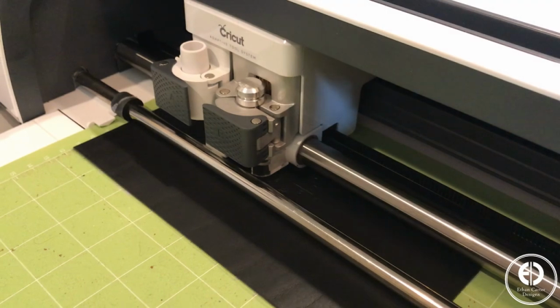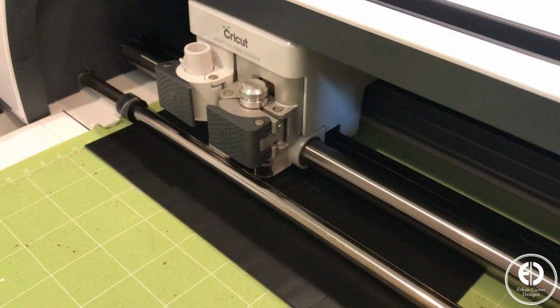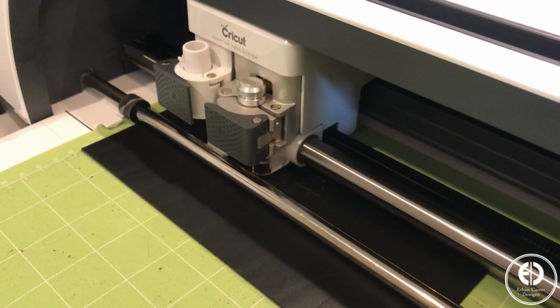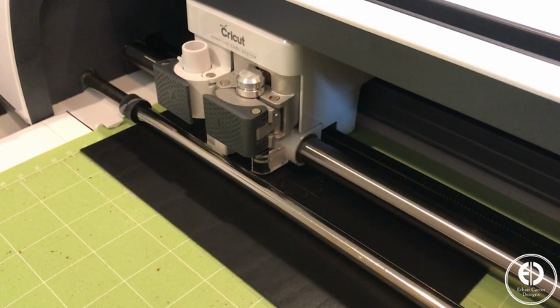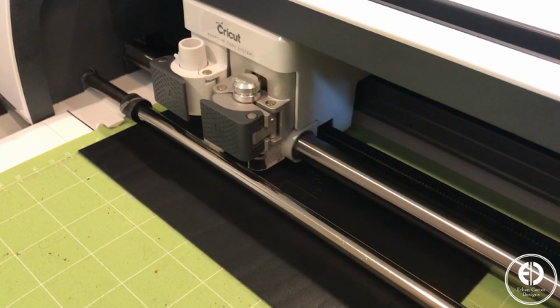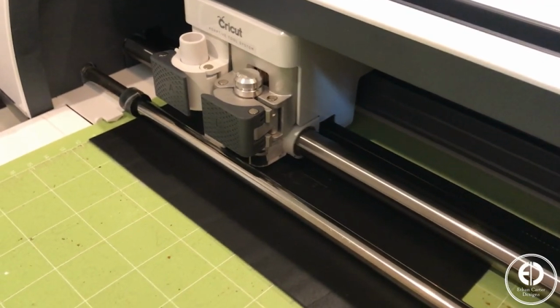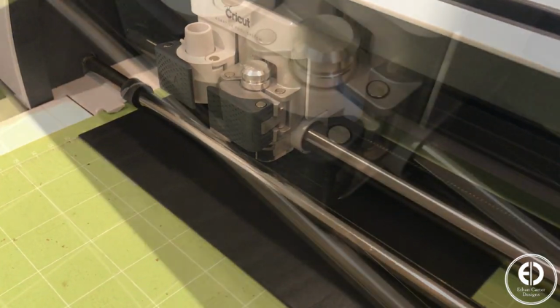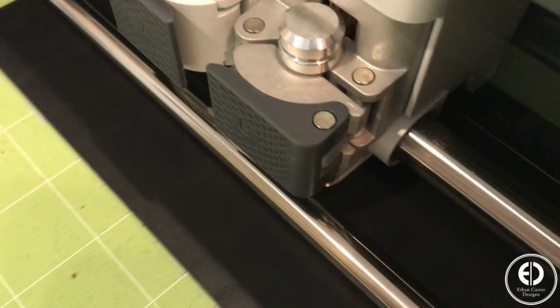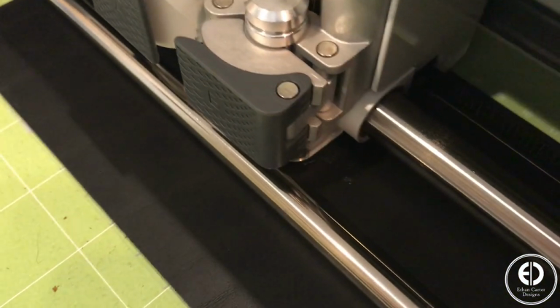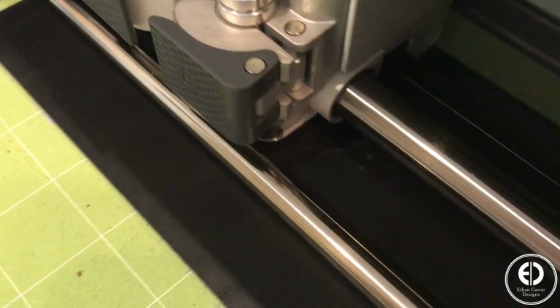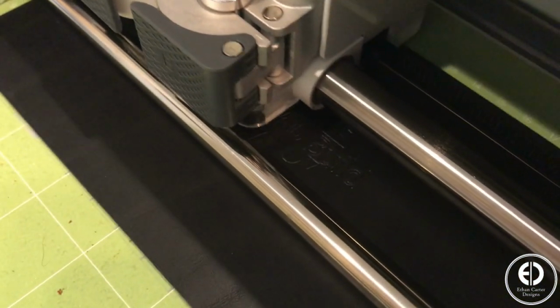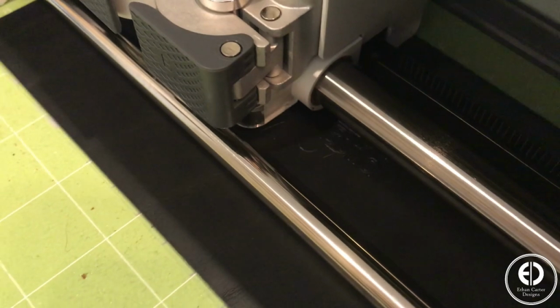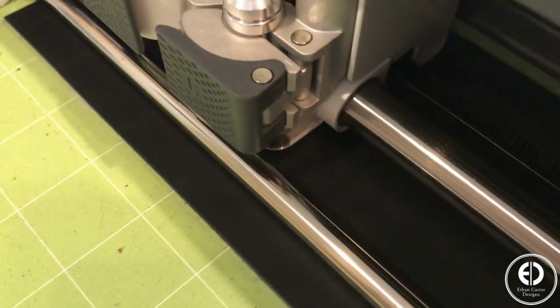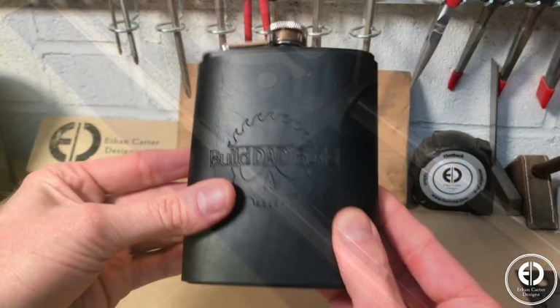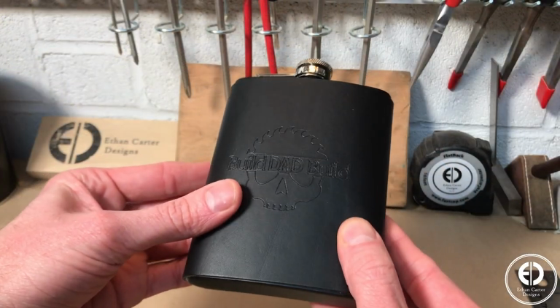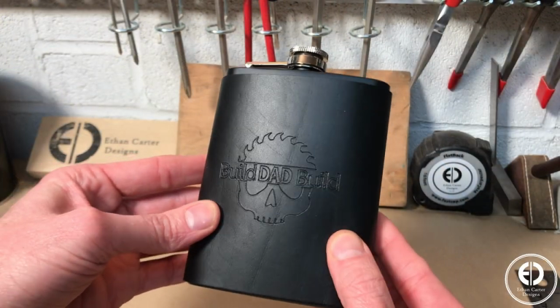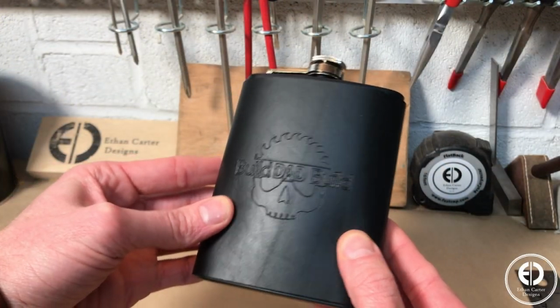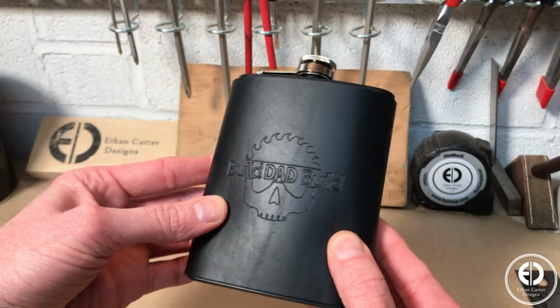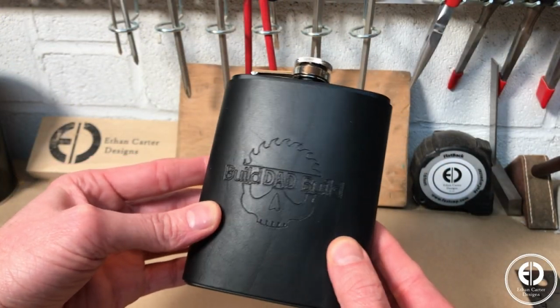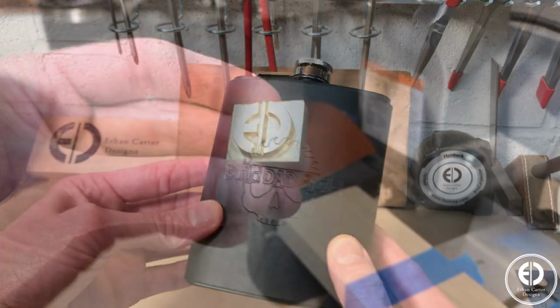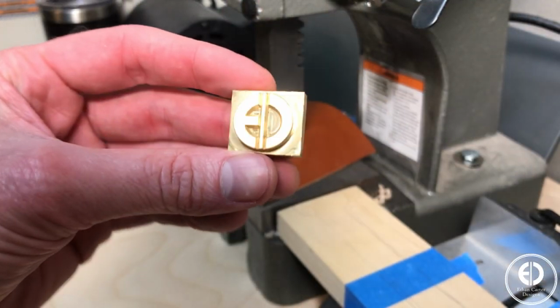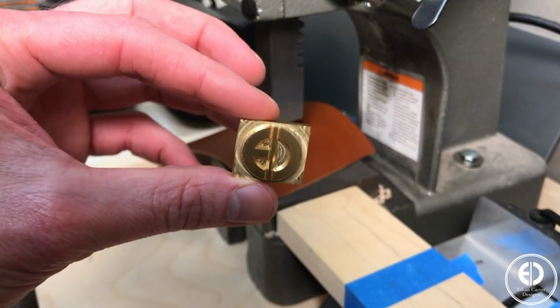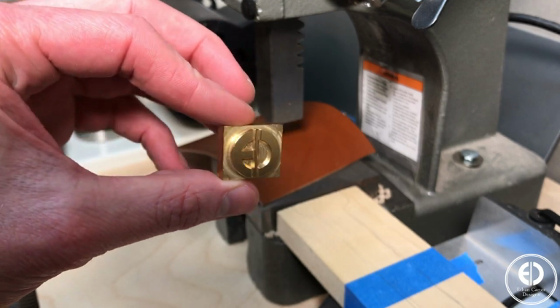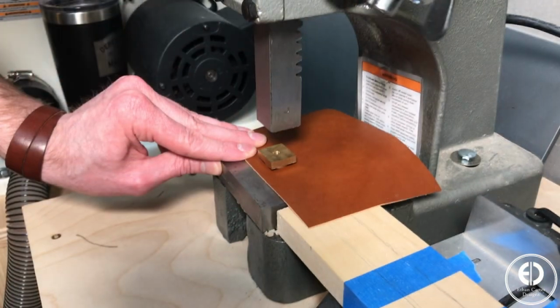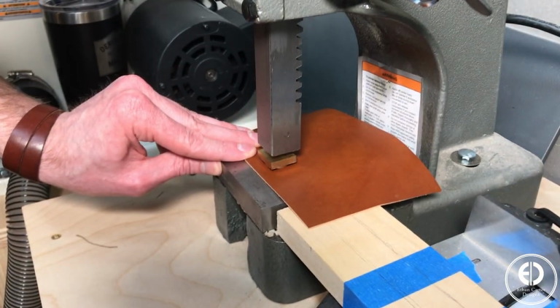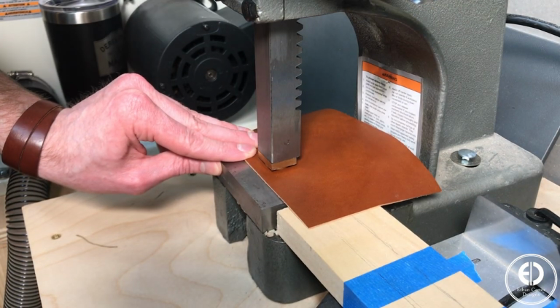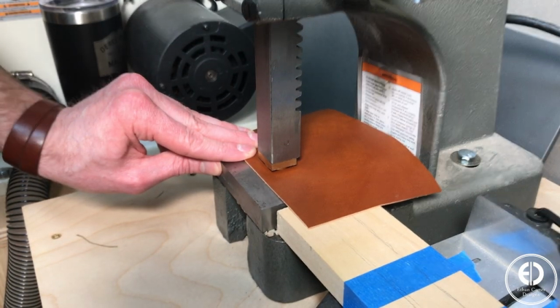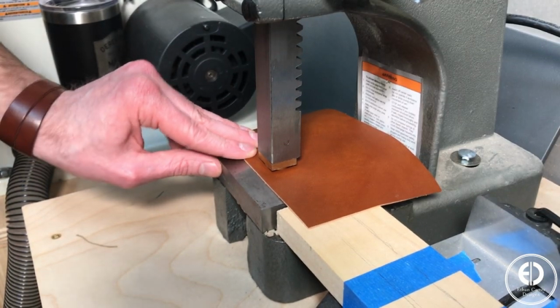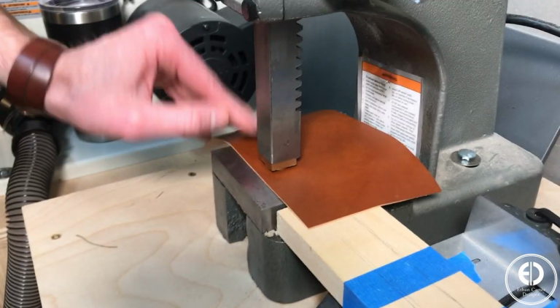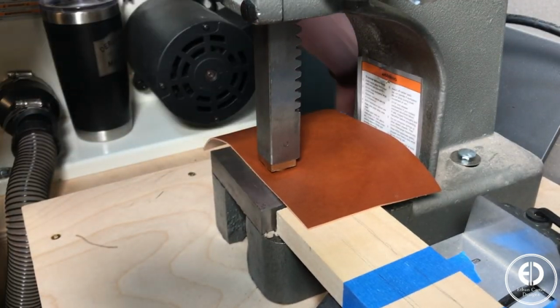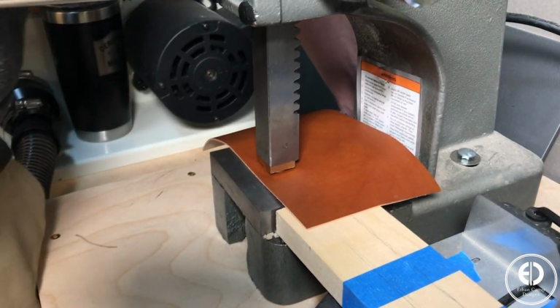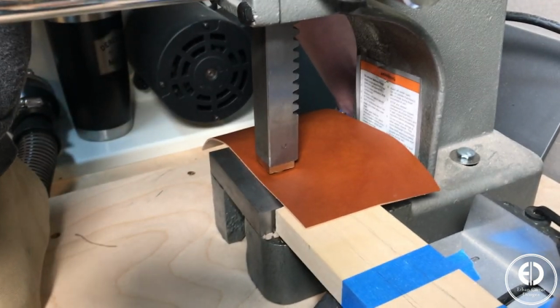Next, I used my Cricut Maker to engrave Nick's logo onto the center of the leather. The engraving on the black is pretty subtle, but I kind of like it. For mine, I decided I wanted to leave my branding pretty simple, so I used my leather stamp and an arbor press to deboss my logo on the front.